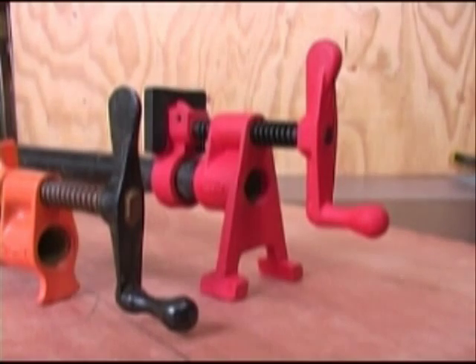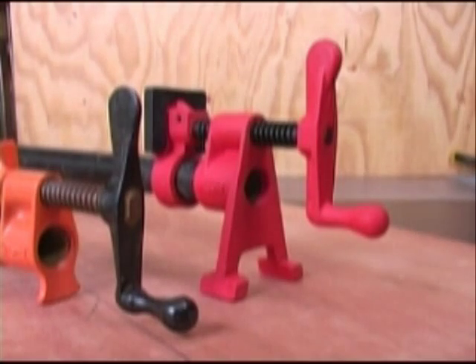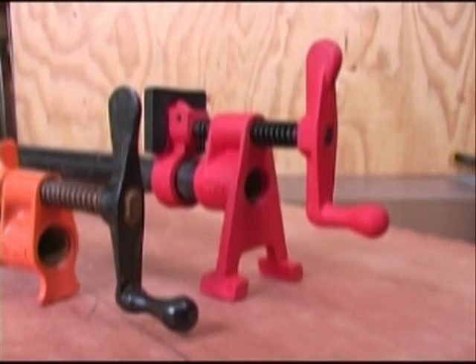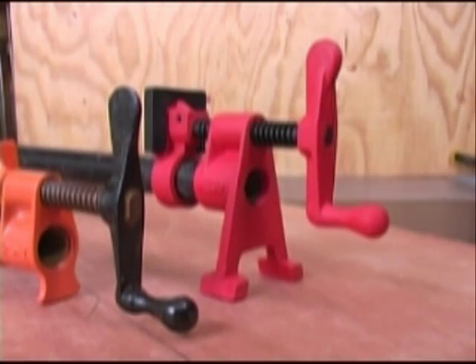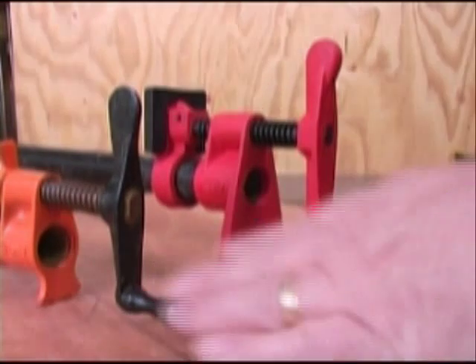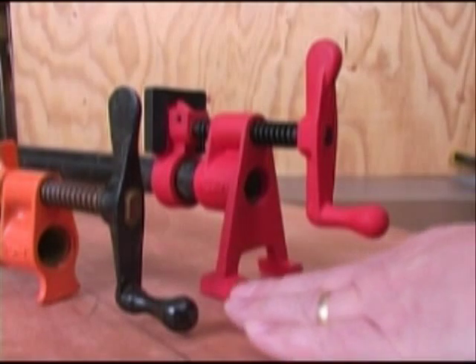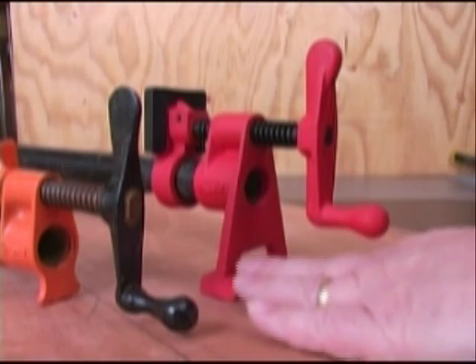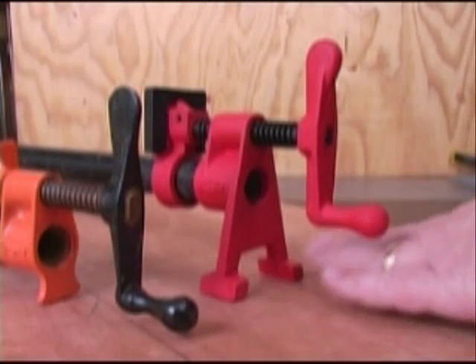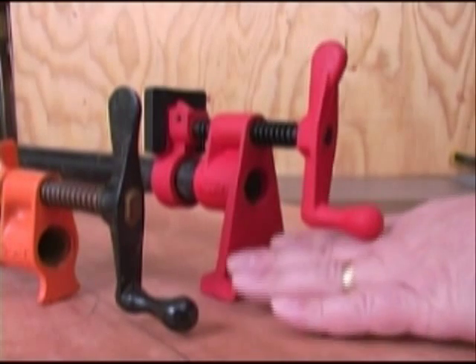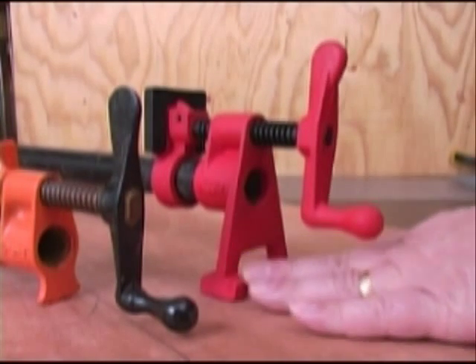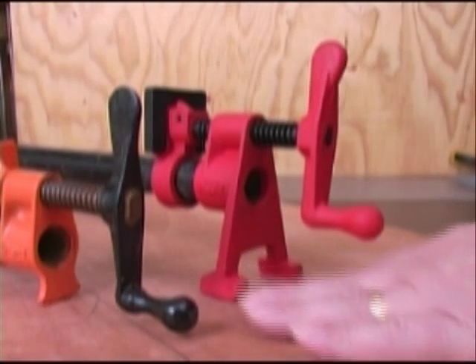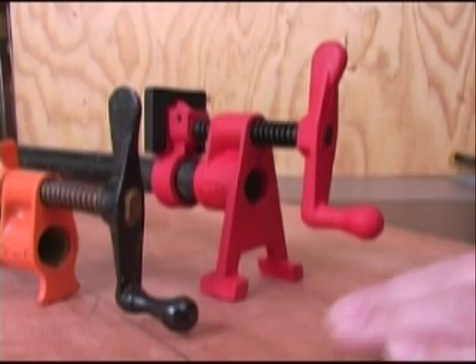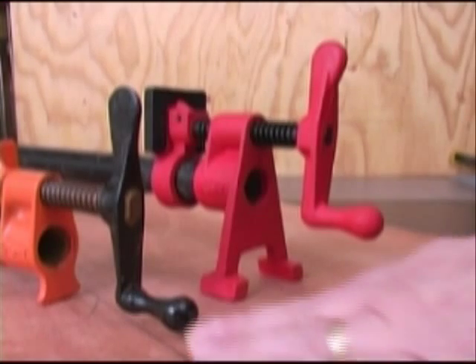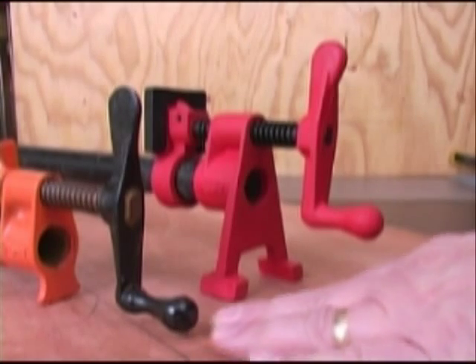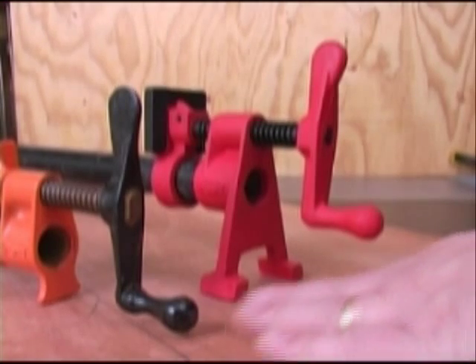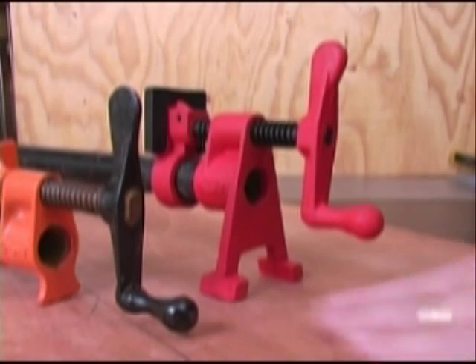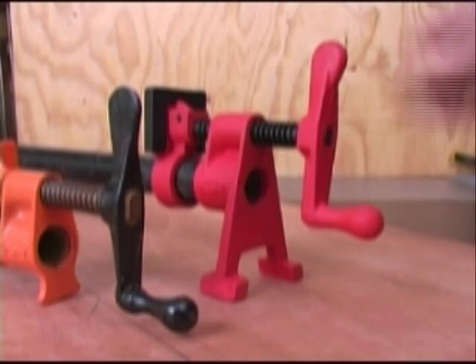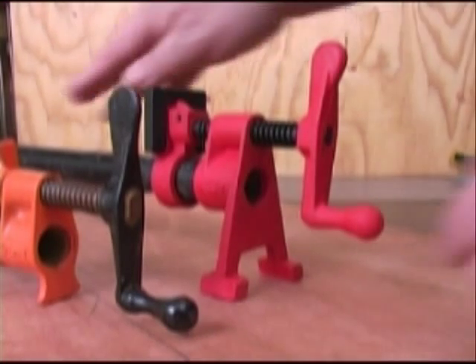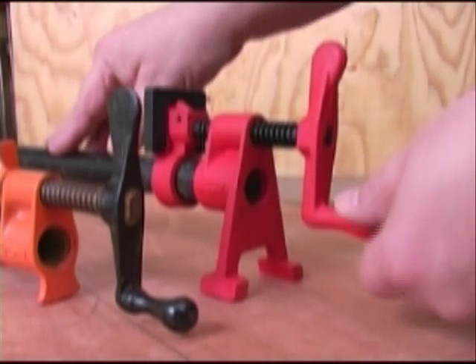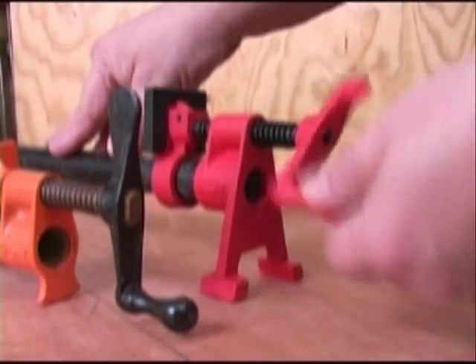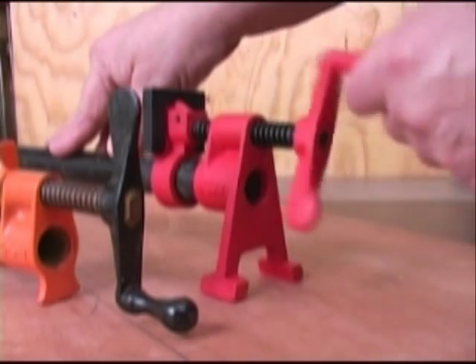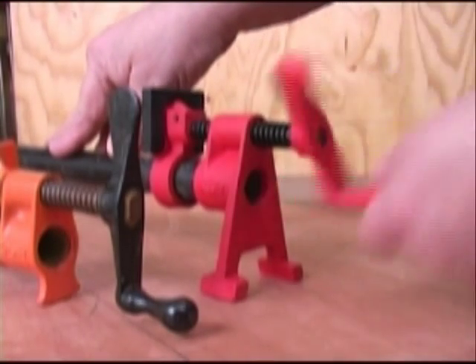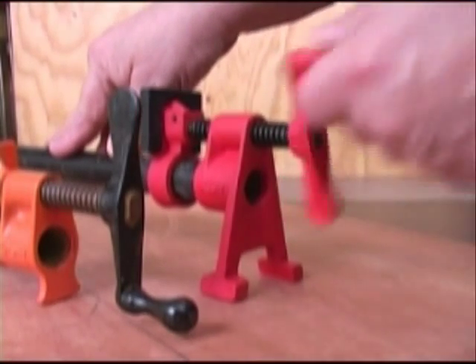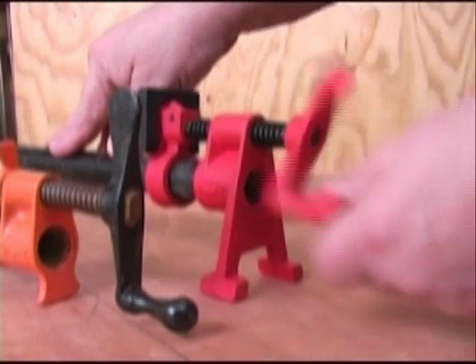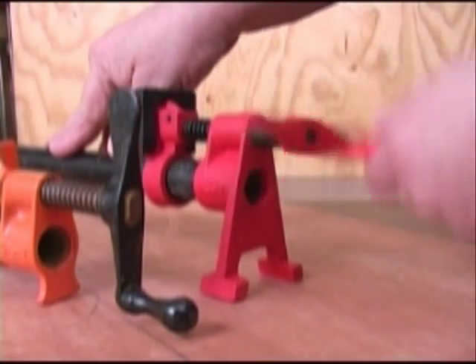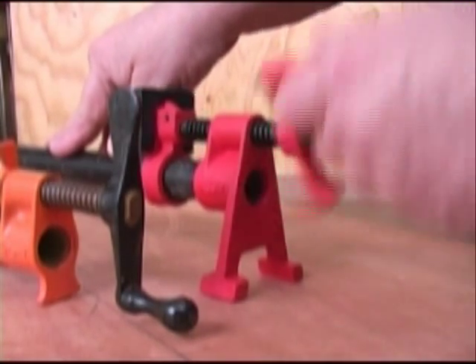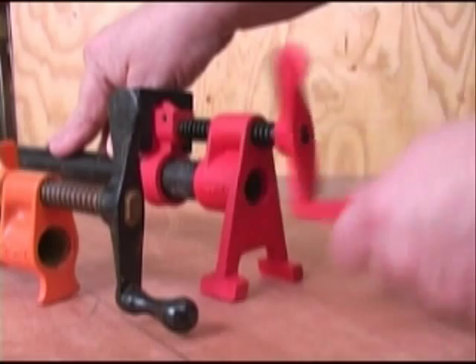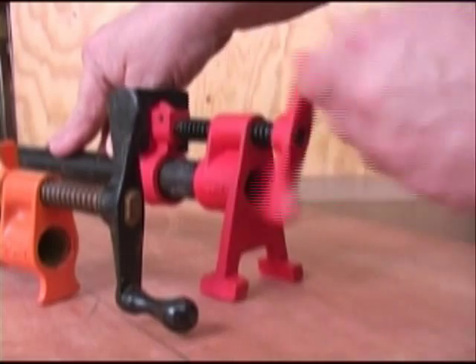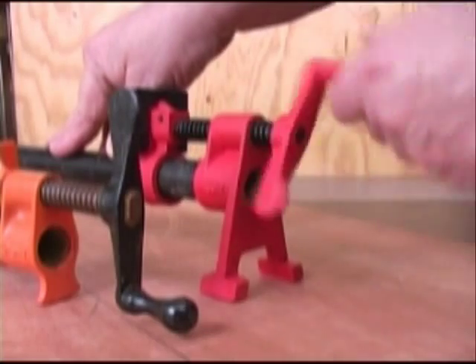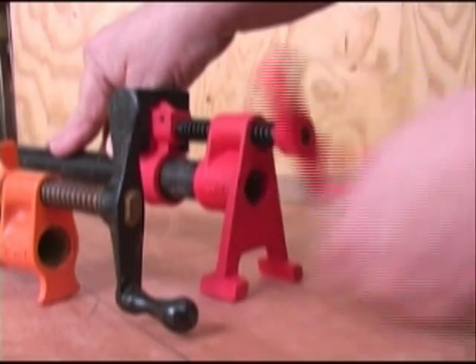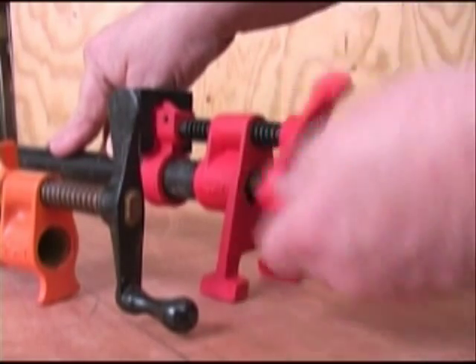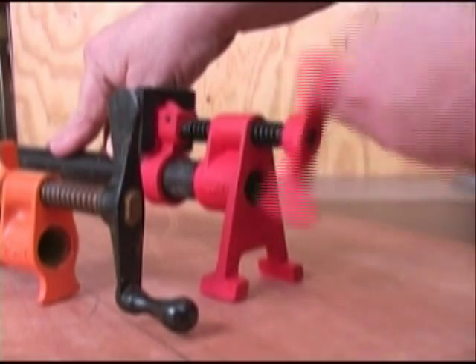The taller legs on the Bessie 8 series clamps put the handle up where you can use it without hitting your knuckles on the table. This makes you wonder why anybody ever made pipe clamps the other way.